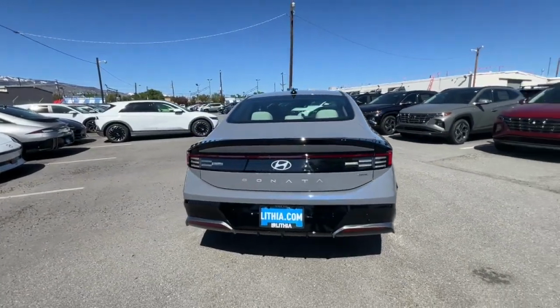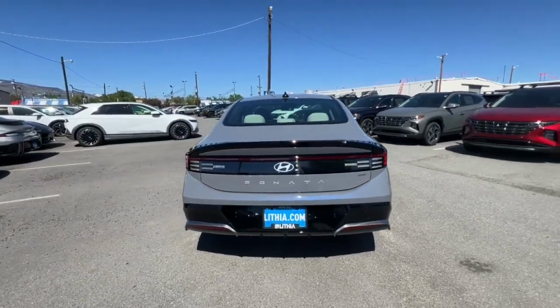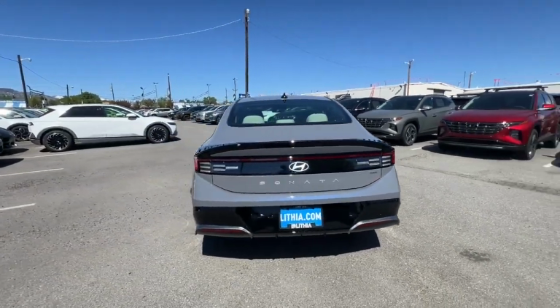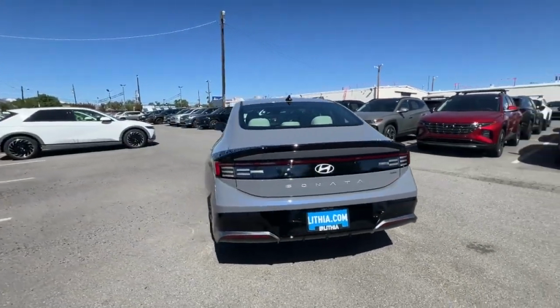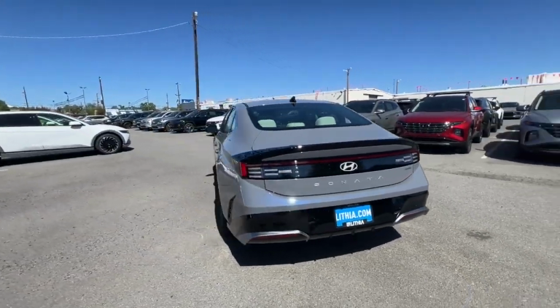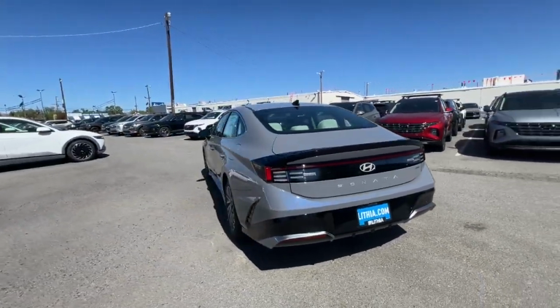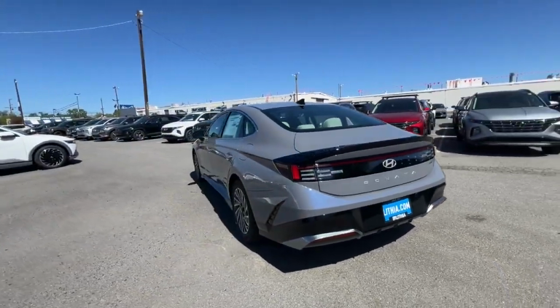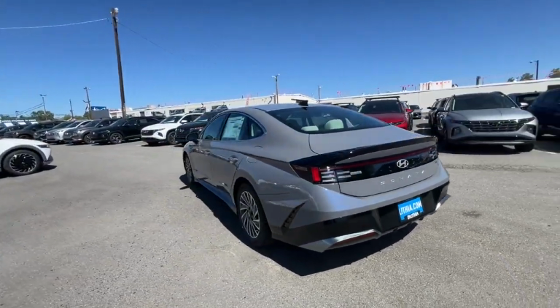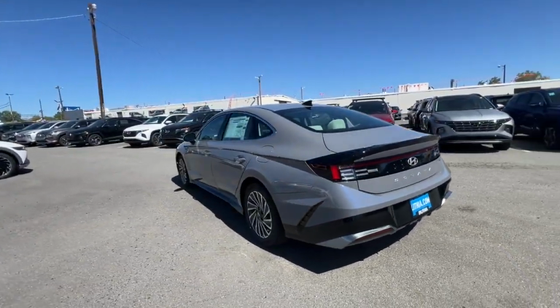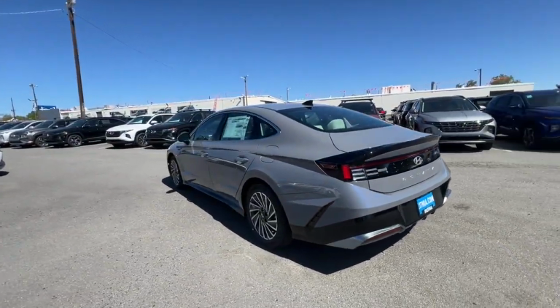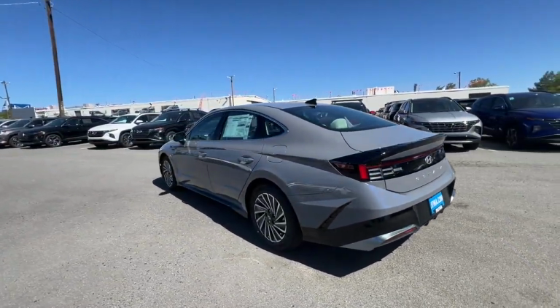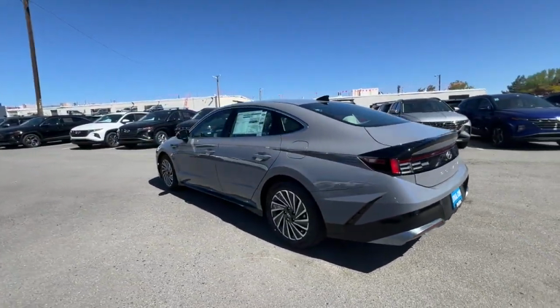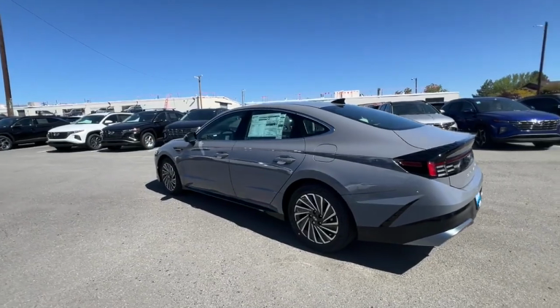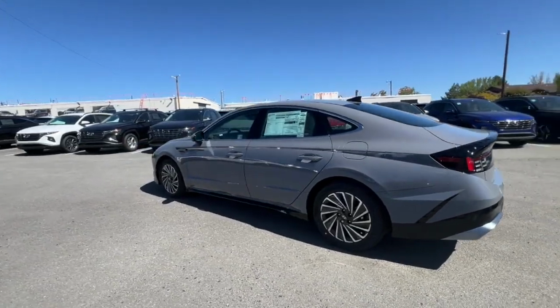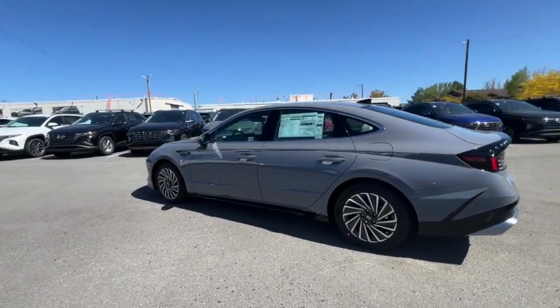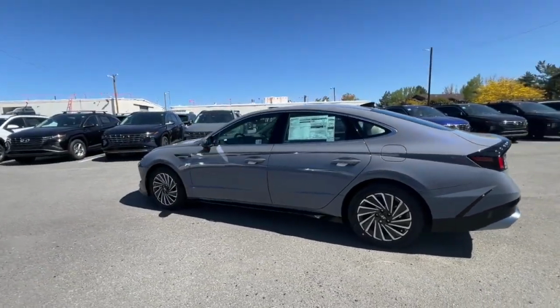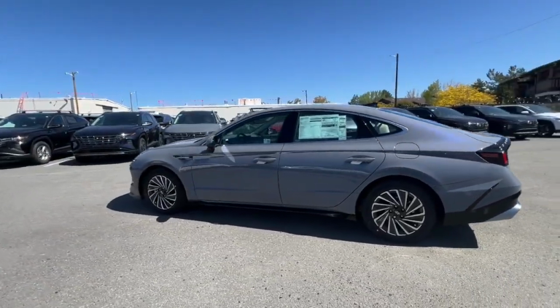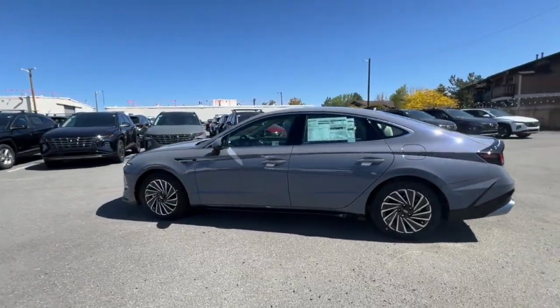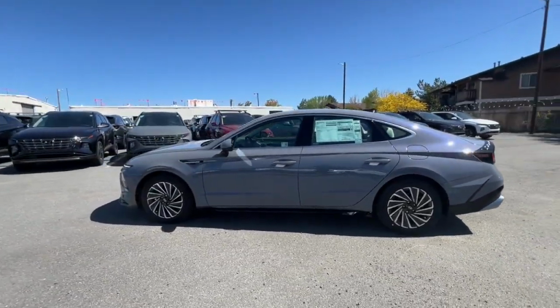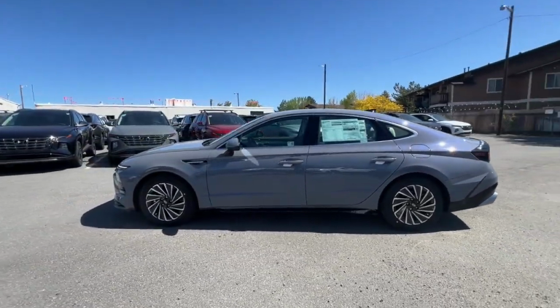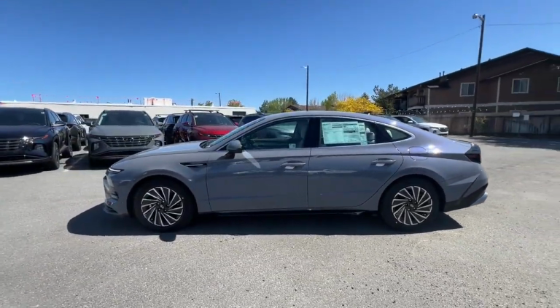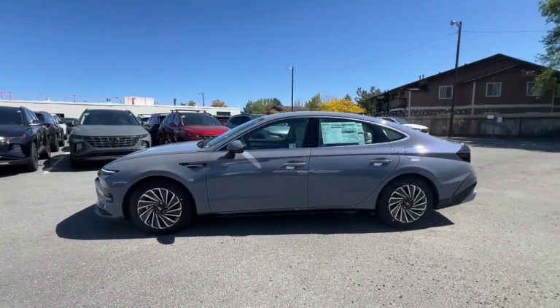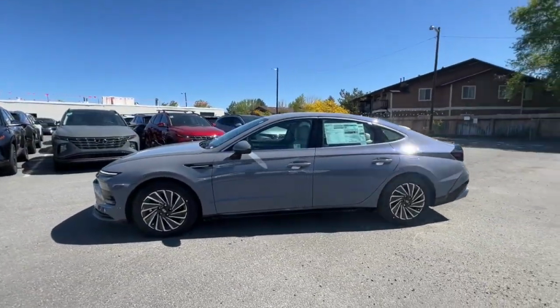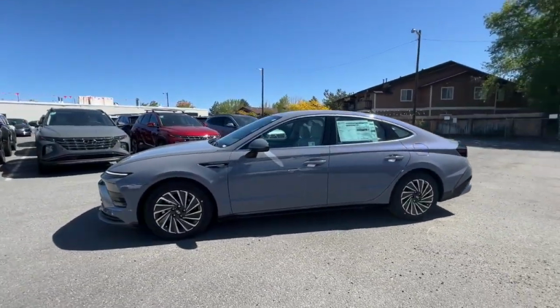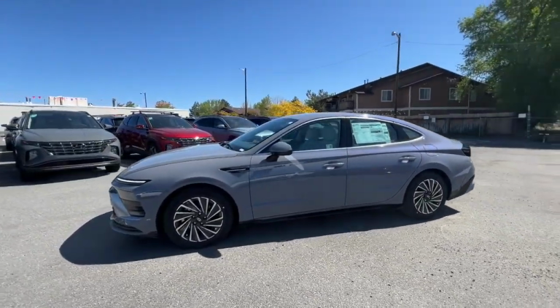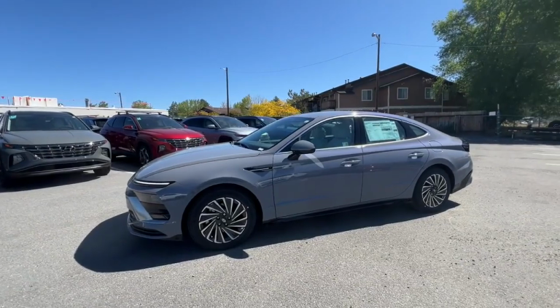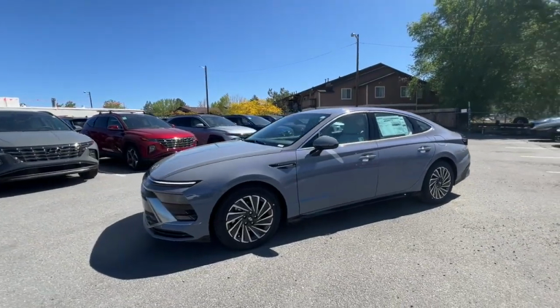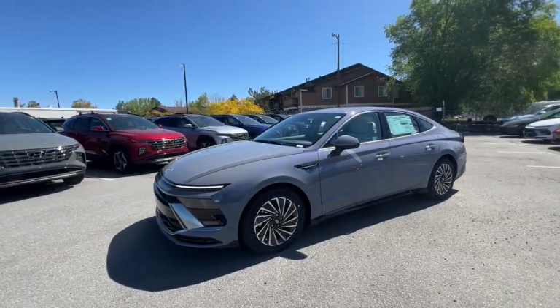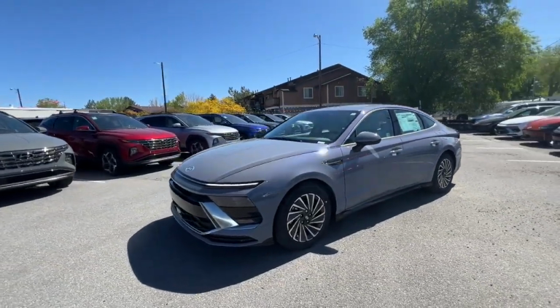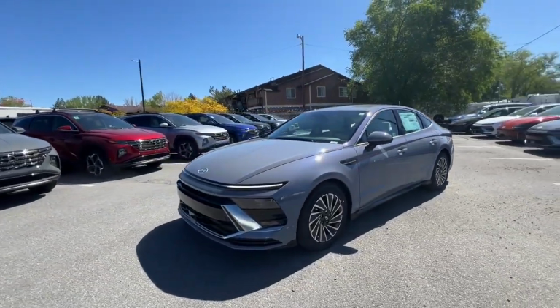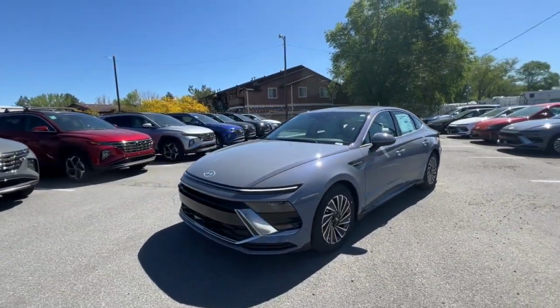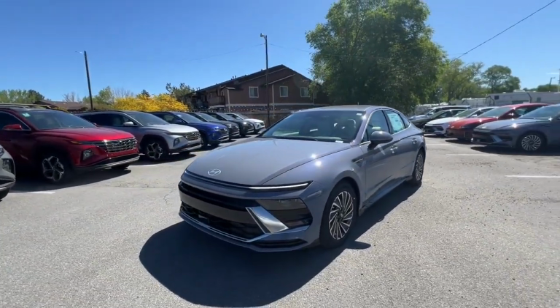With earth-friendly efficiency, as well as standard driver-assist safety features and touchscreen infotainment on board, this contemporary mid-size four-door sedan has what you need to make the daily commute your new happy place.